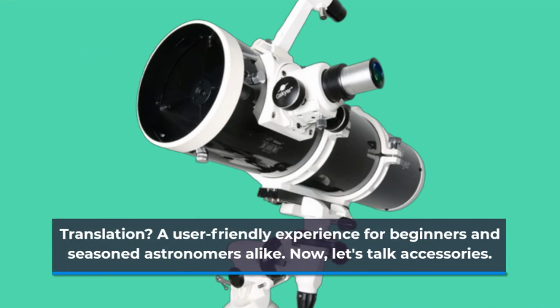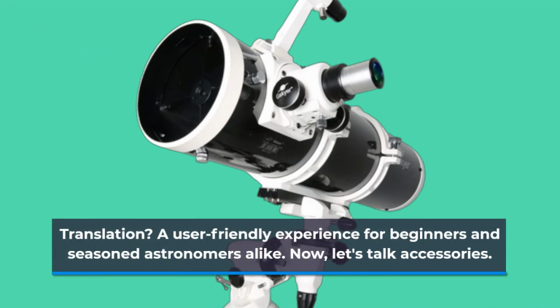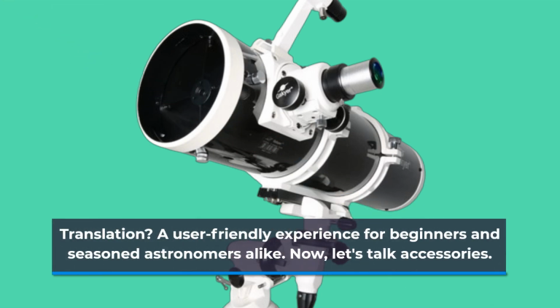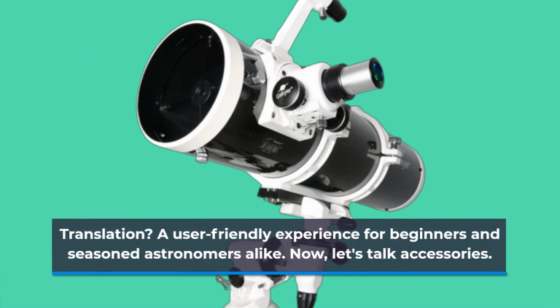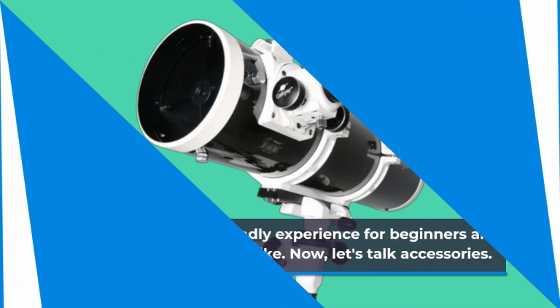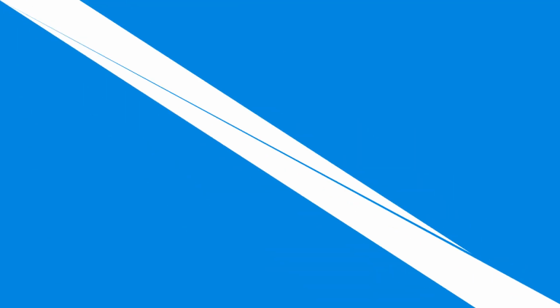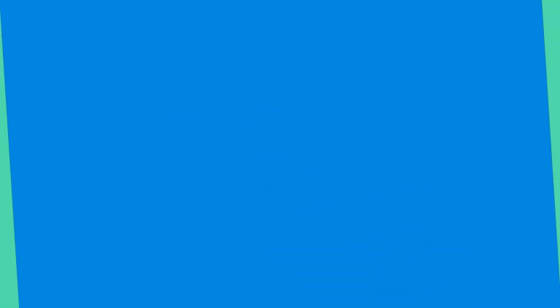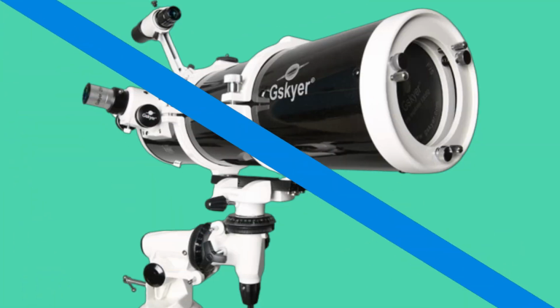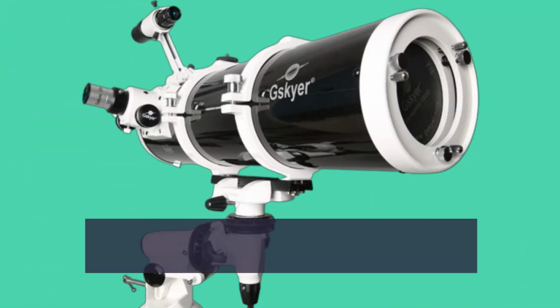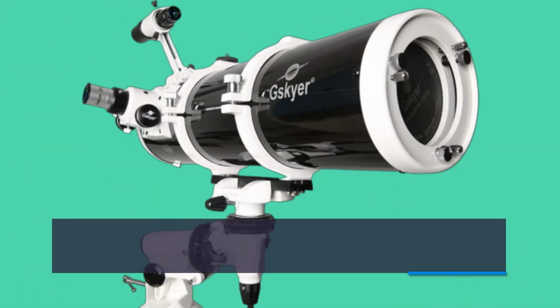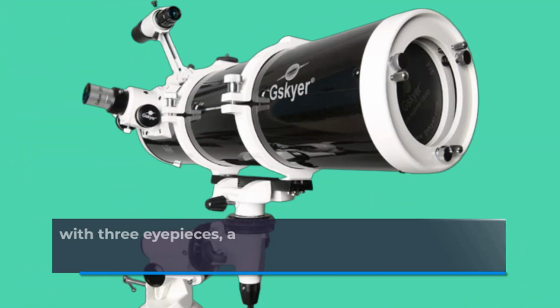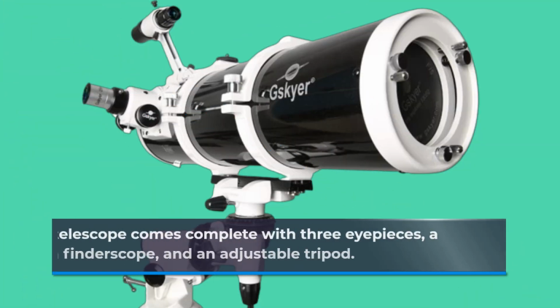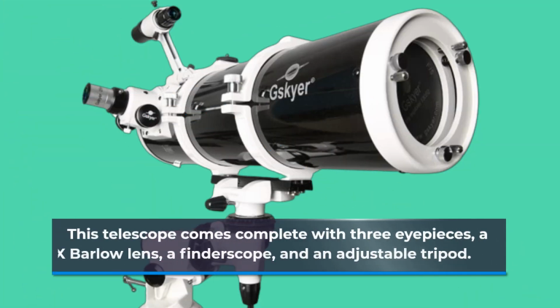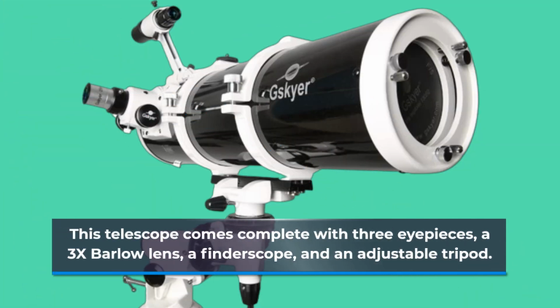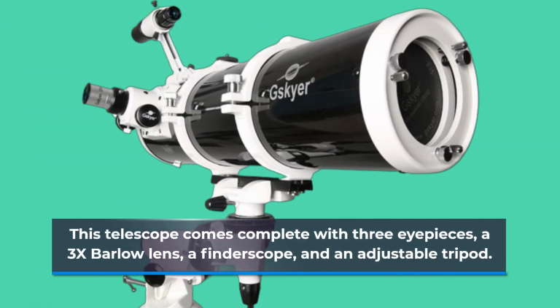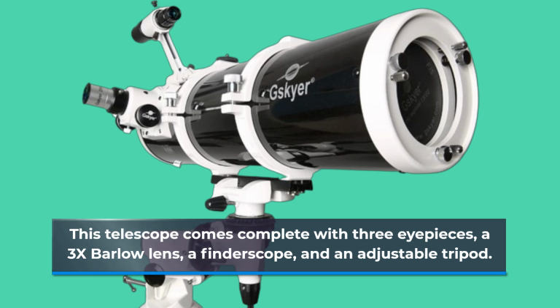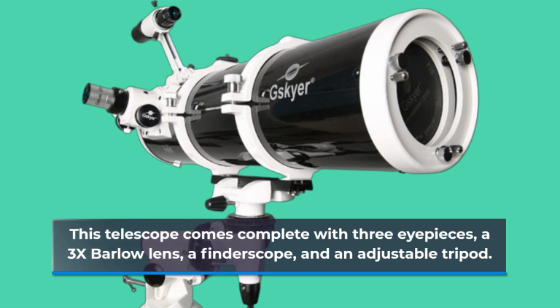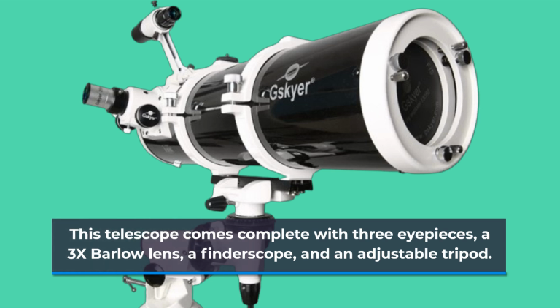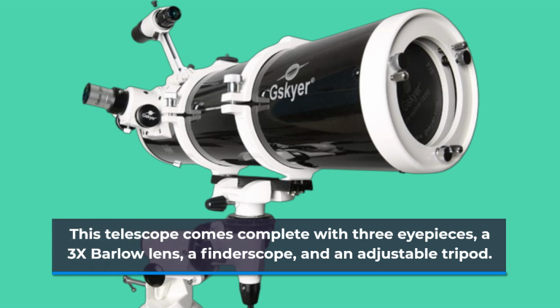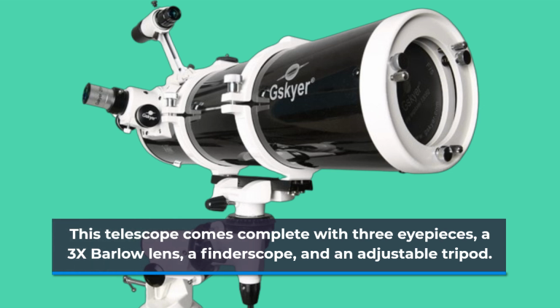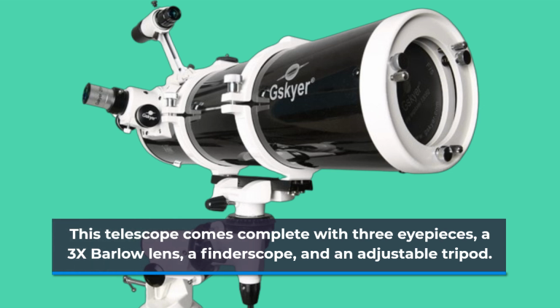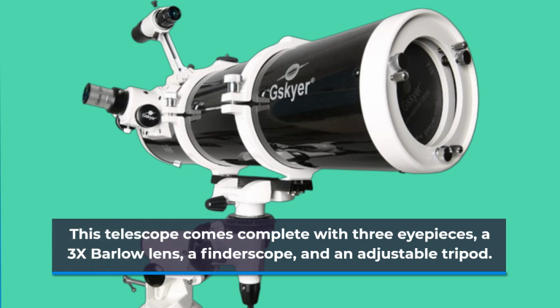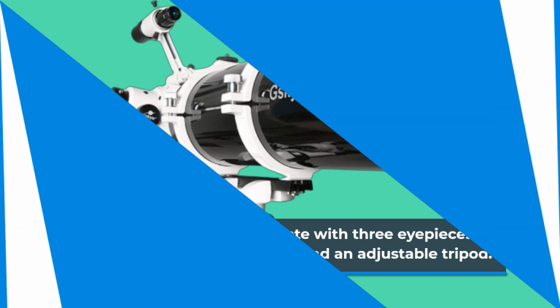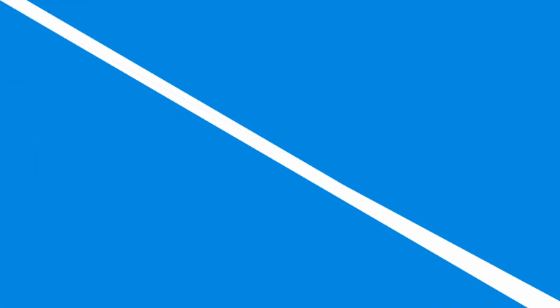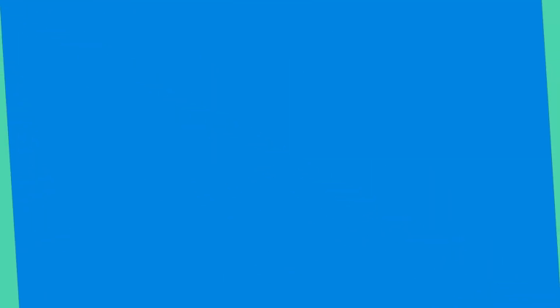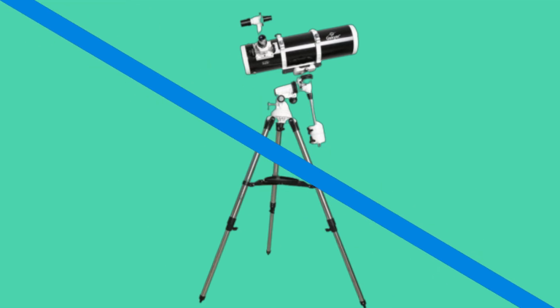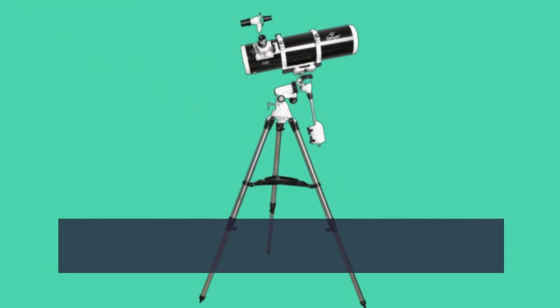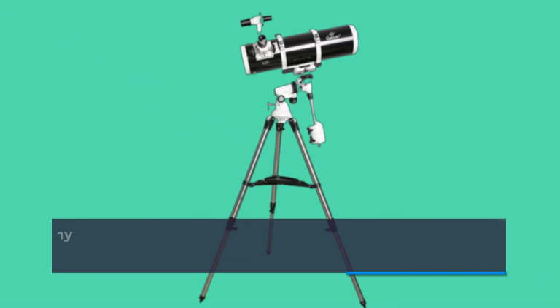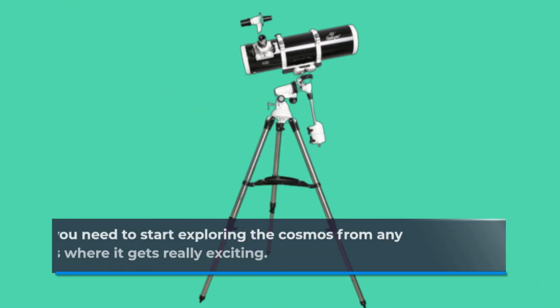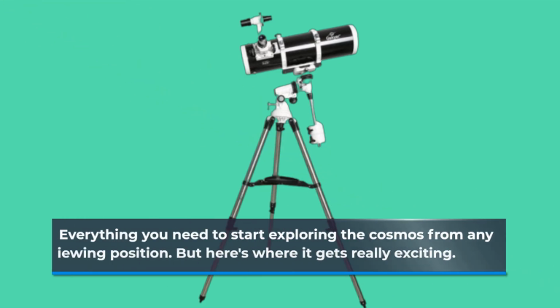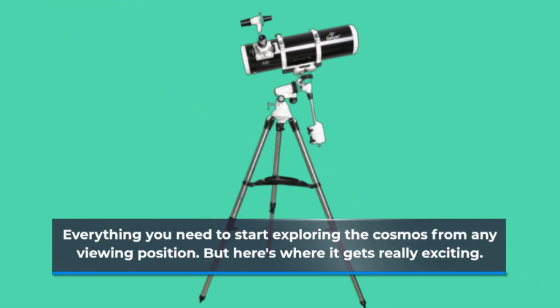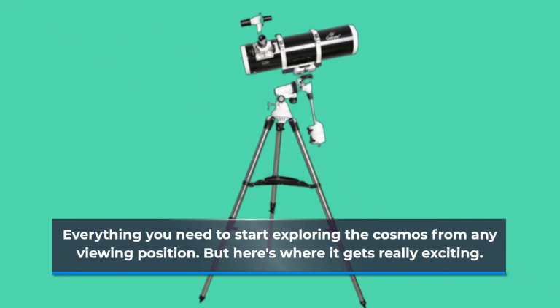Now let's talk accessories. This telescope comes complete with three eyepieces, a 3x Barlow lens, a findoscope, and an adjustable tripod — everything you need to start exploring the cosmos from any viewing position.